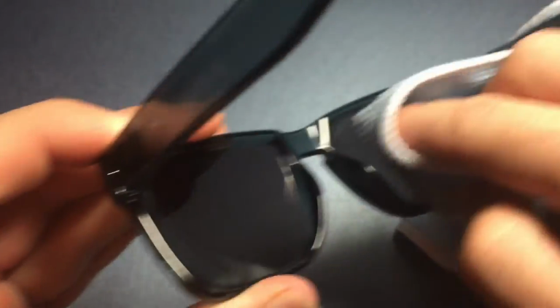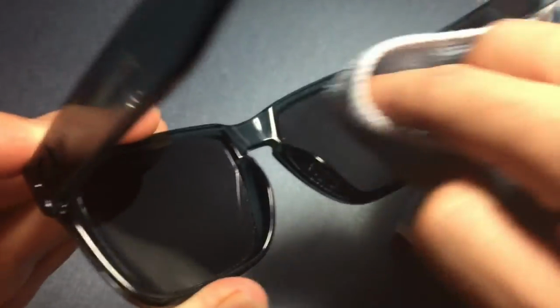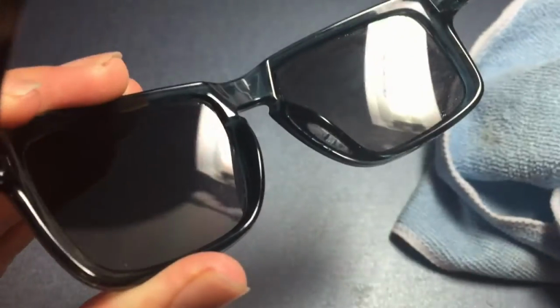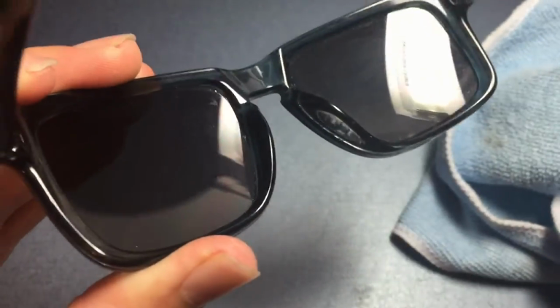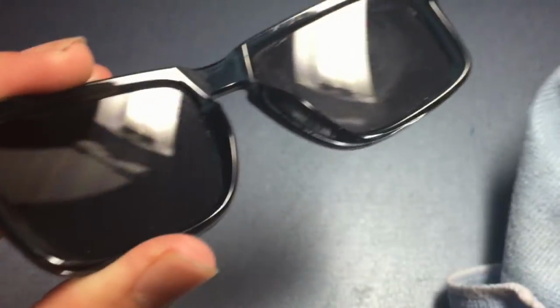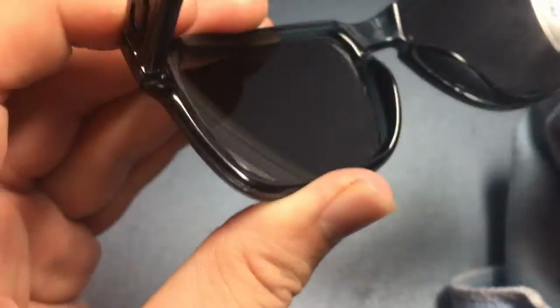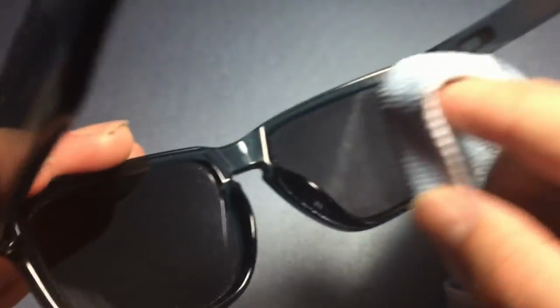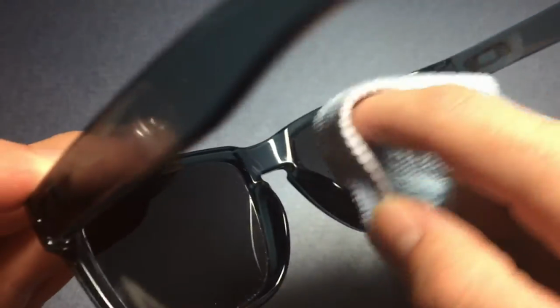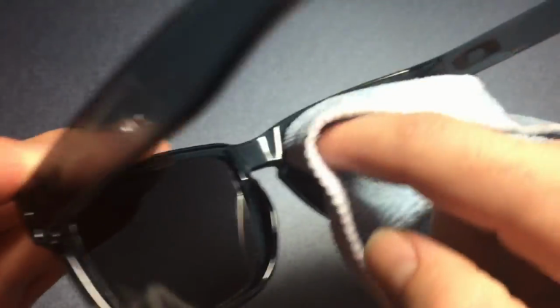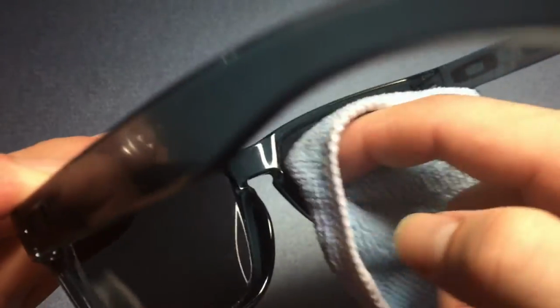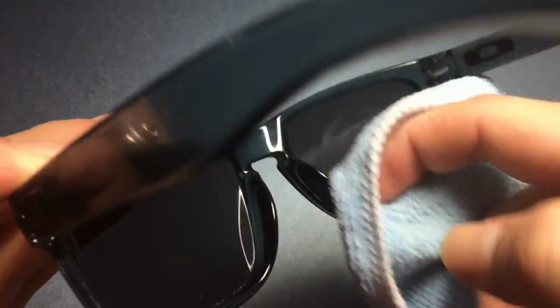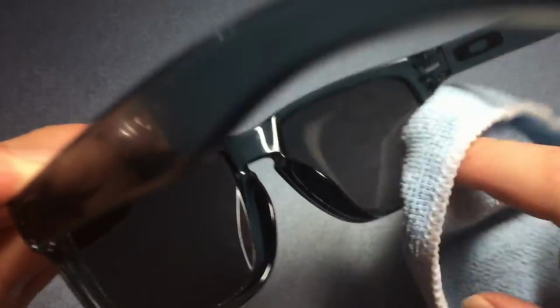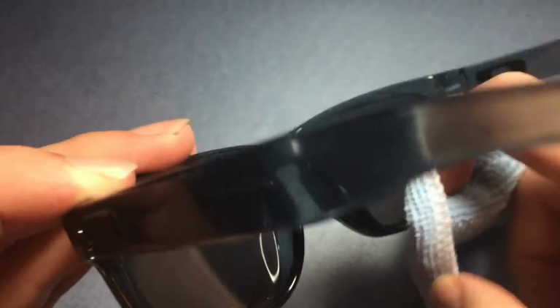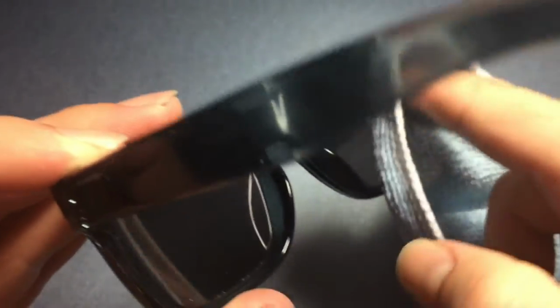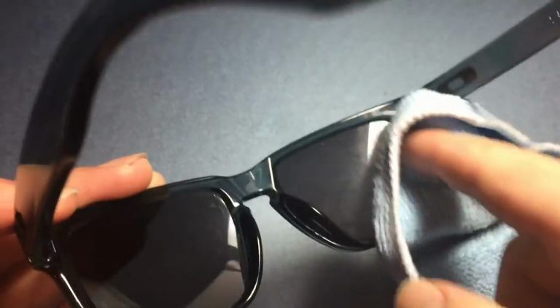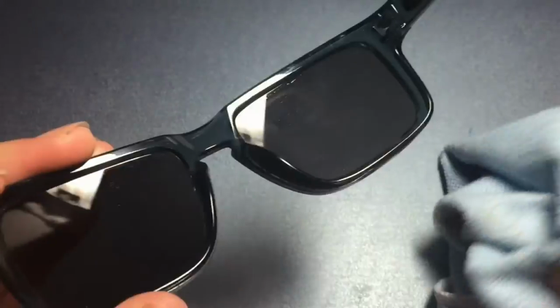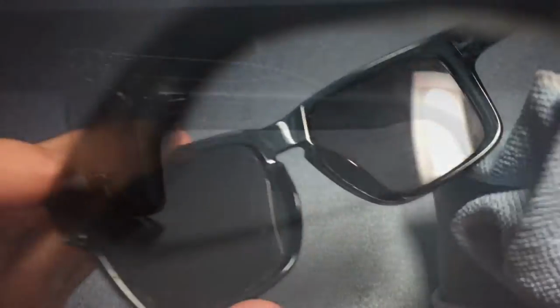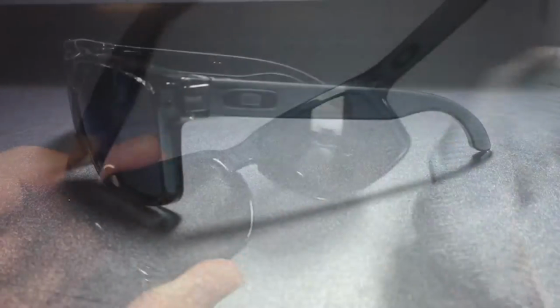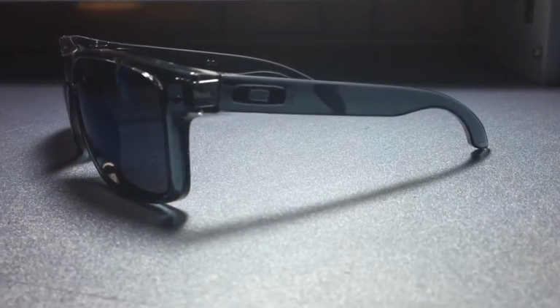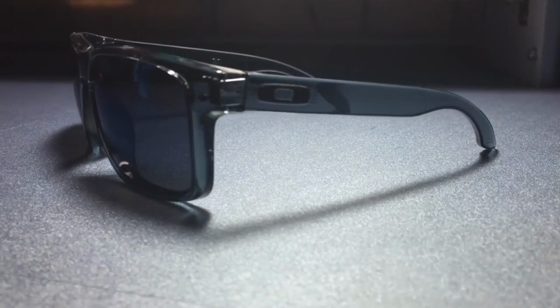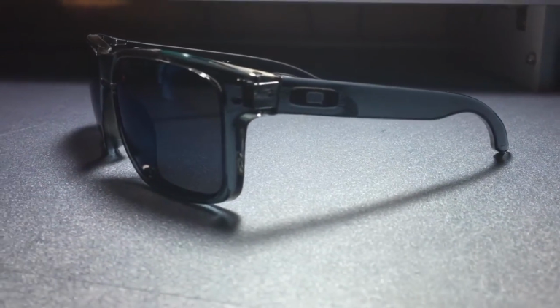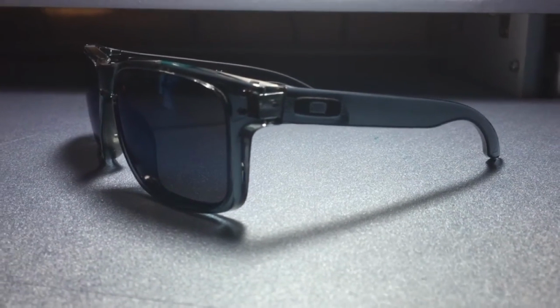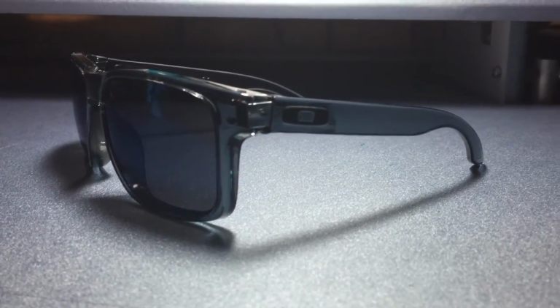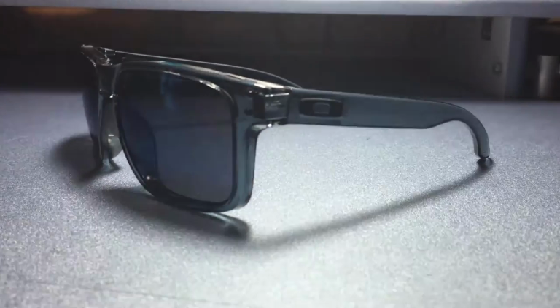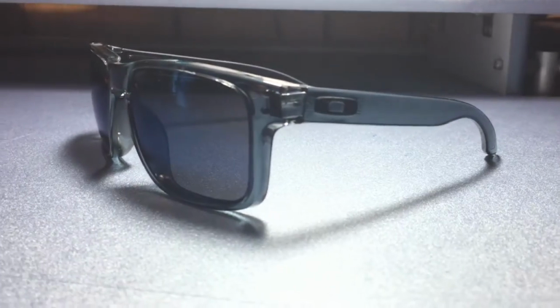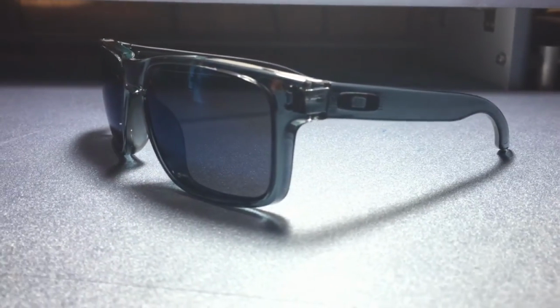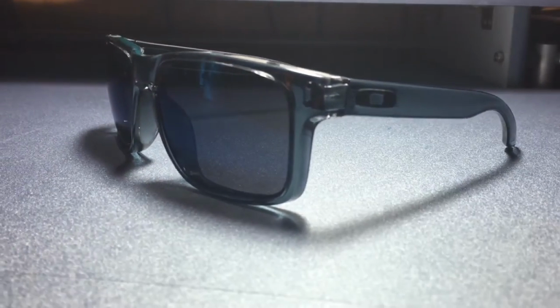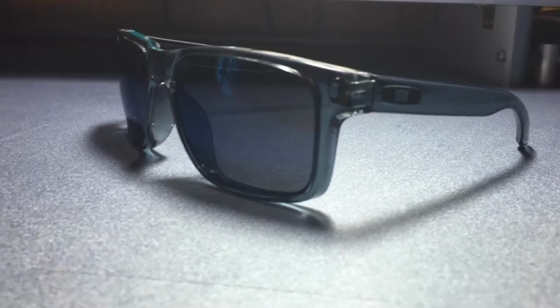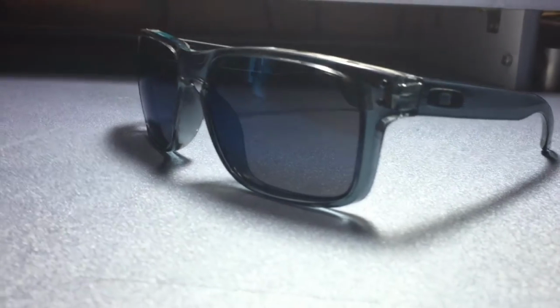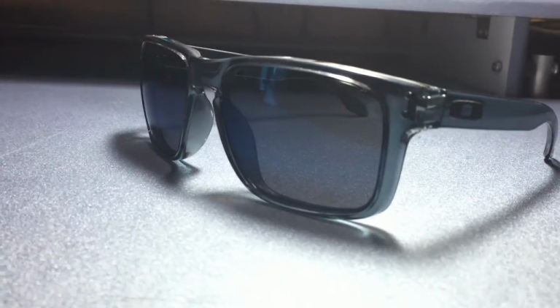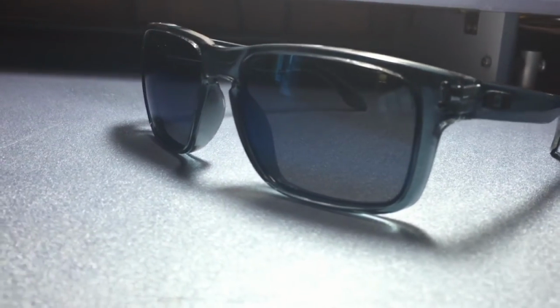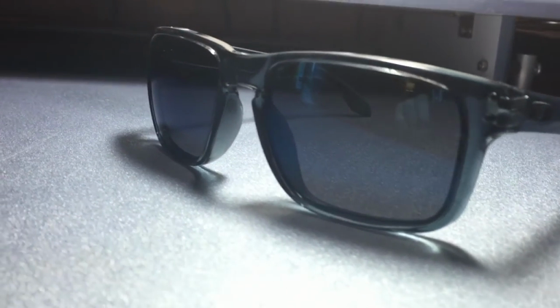After you finish up, you're going to end up with the finished product. After all that grime and grease, they should be looking fresh, brand new, and clean. You just saved a lot of money — don't go out and buy new glasses, just clean the ones you already have.